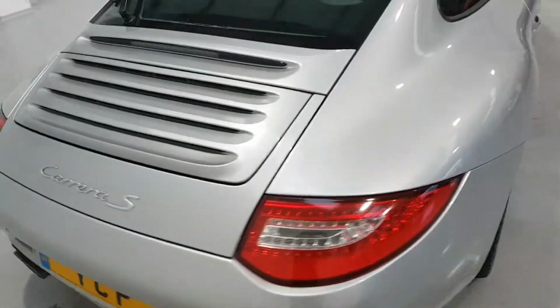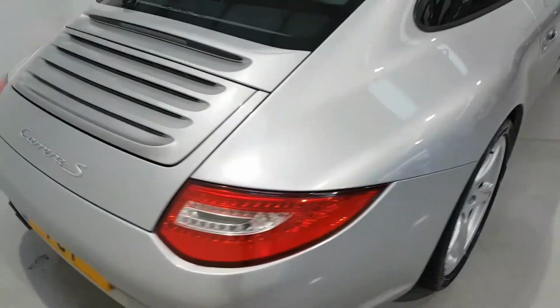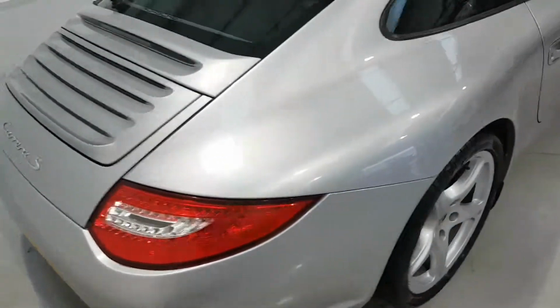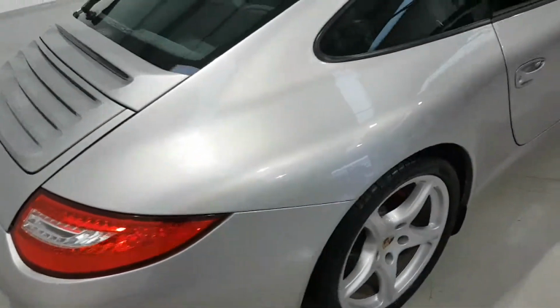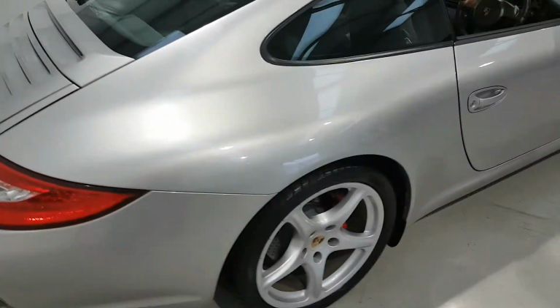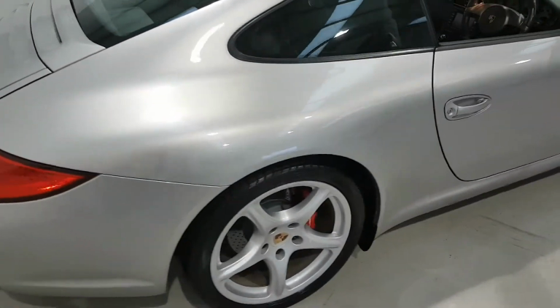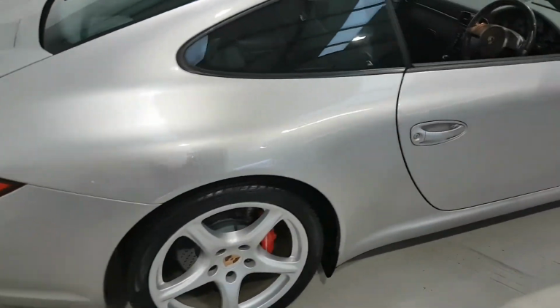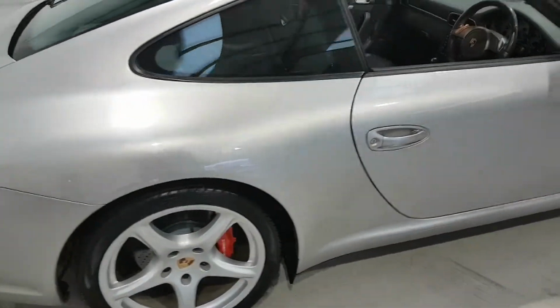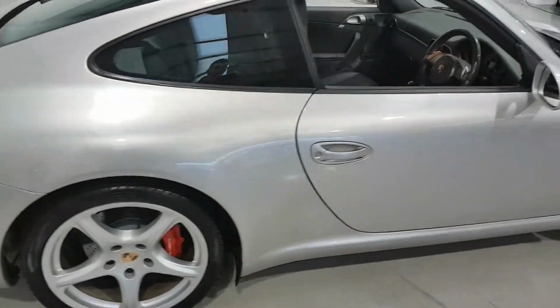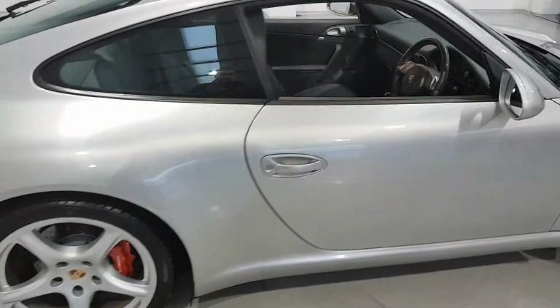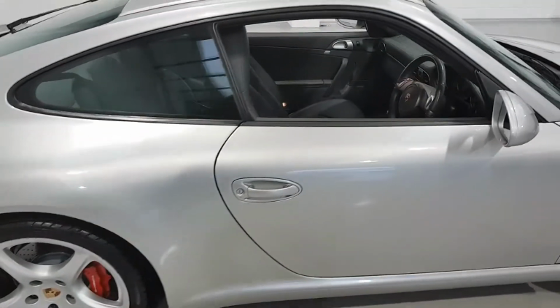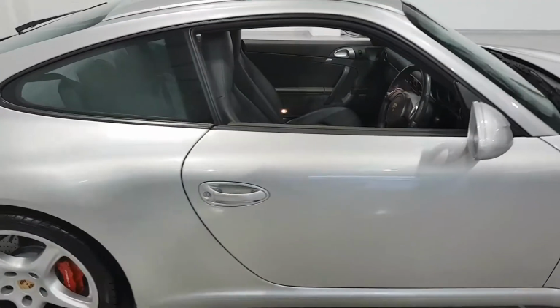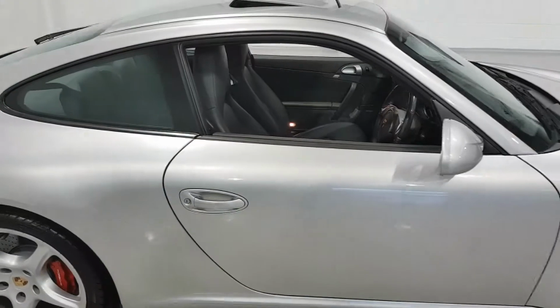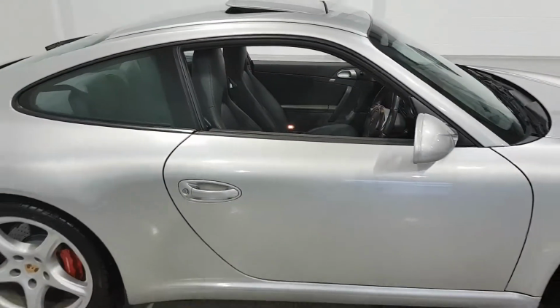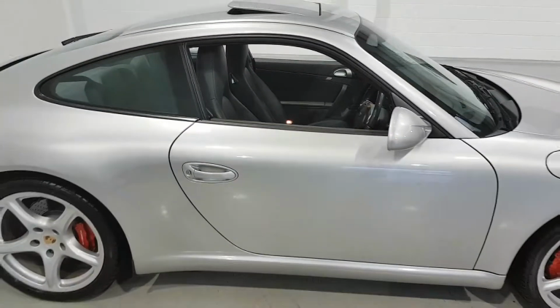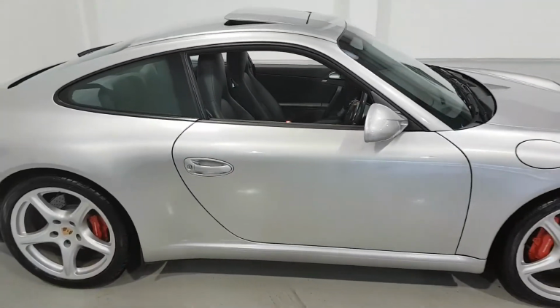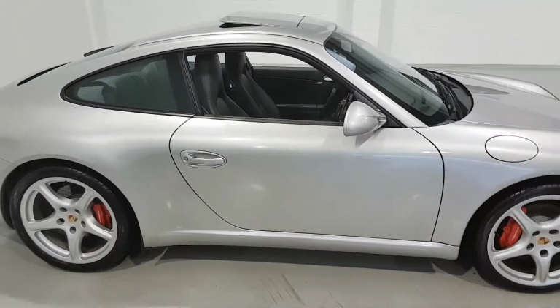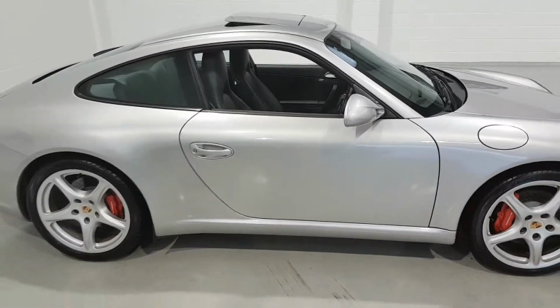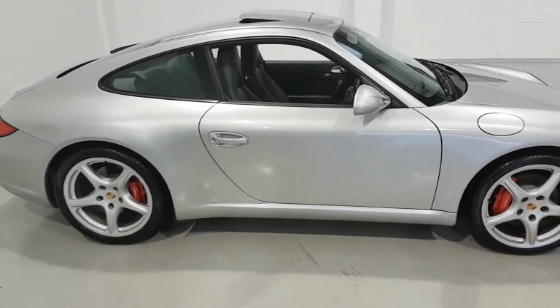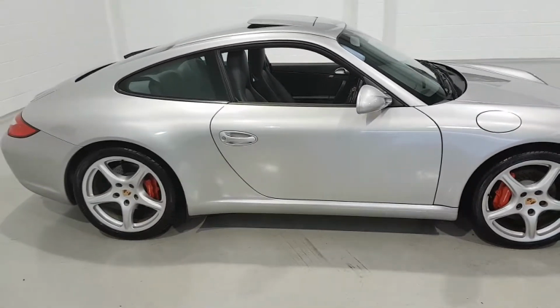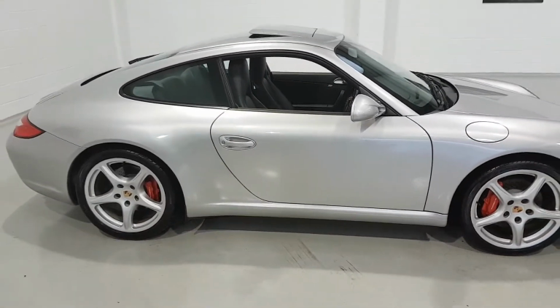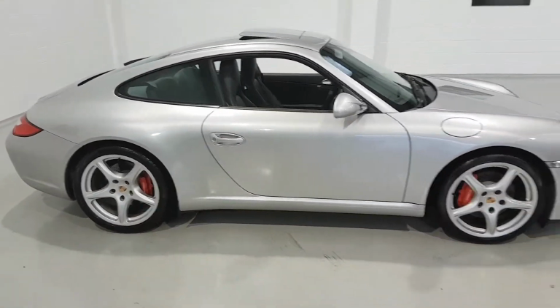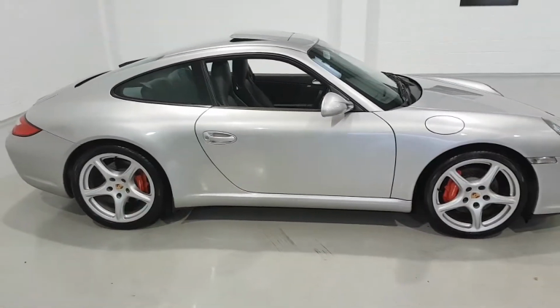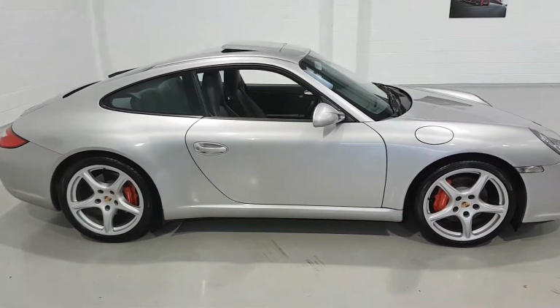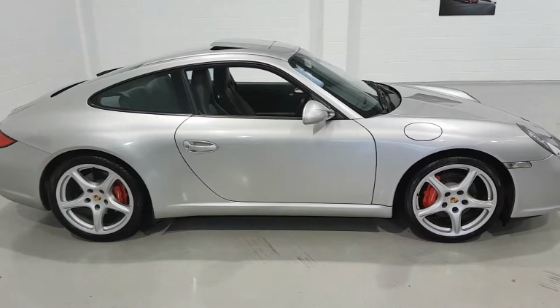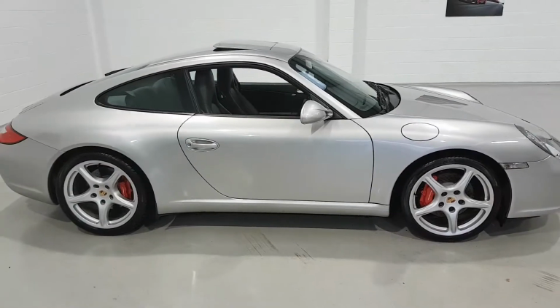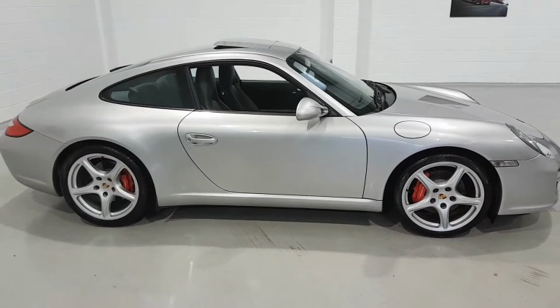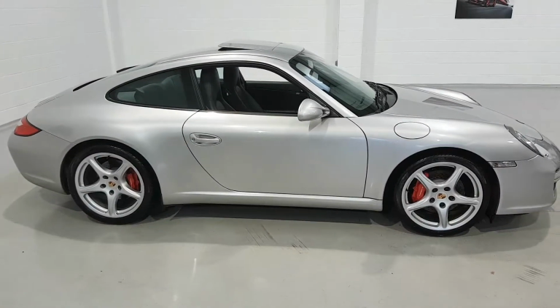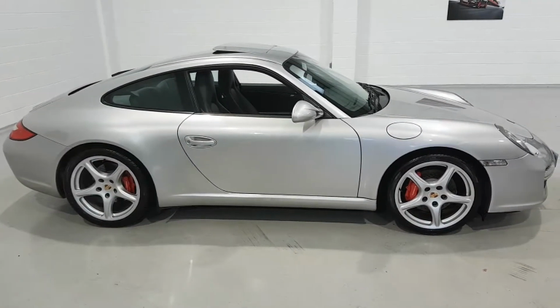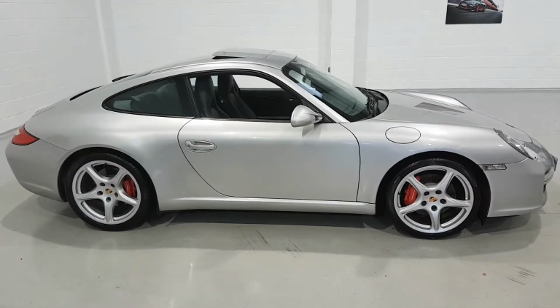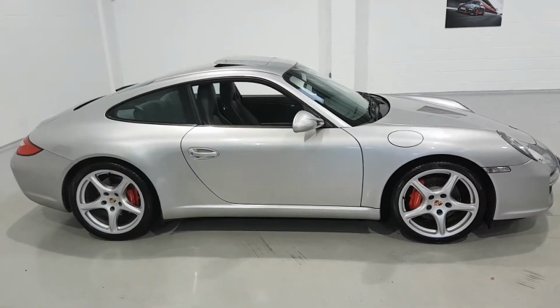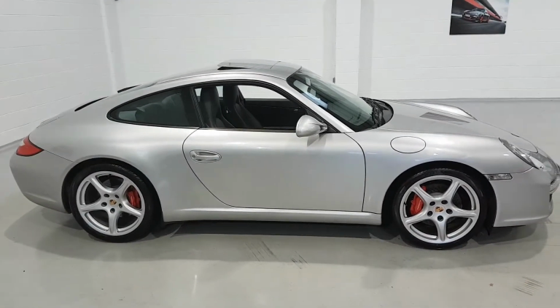This car has covered only 55,000 miles with full service history, and this is the third time we've actually taken this car into stock. It's in absolutely immaculate condition with absolutely impeccable service and maintenance records.